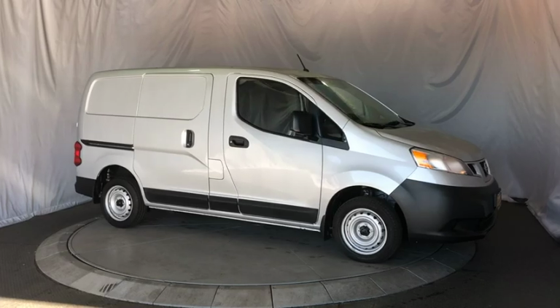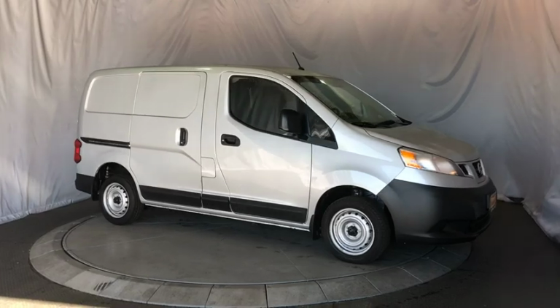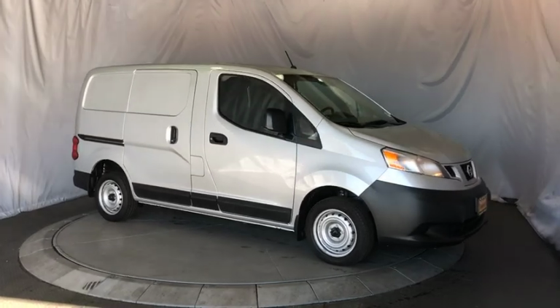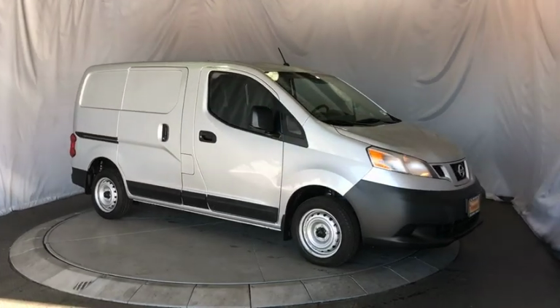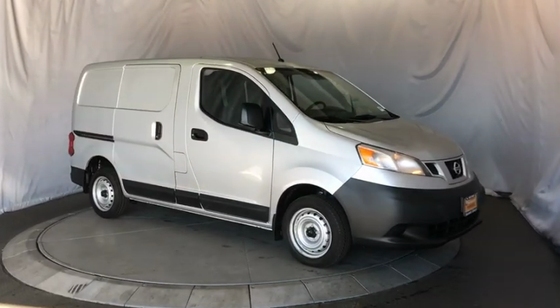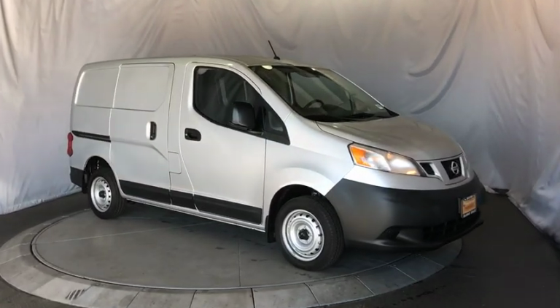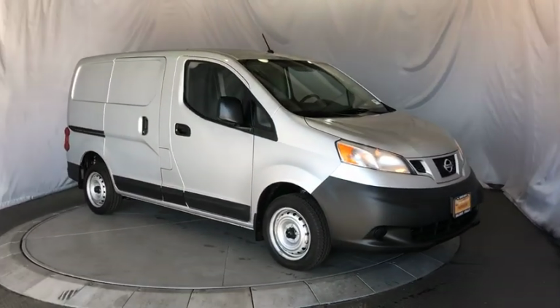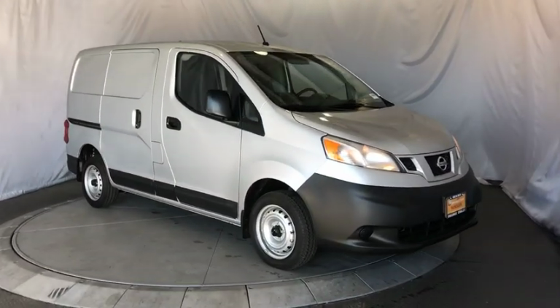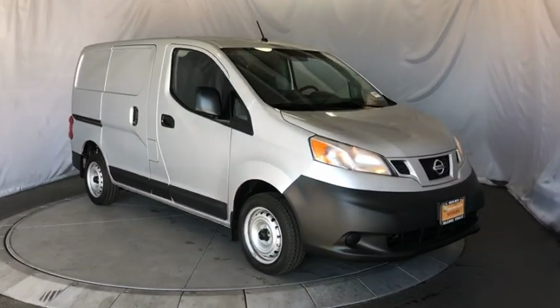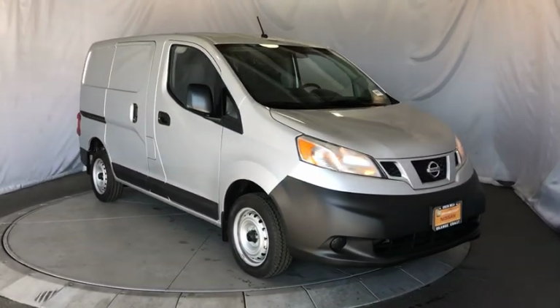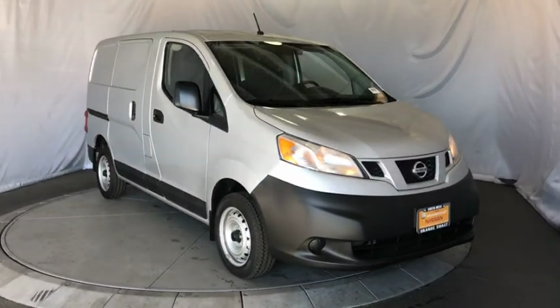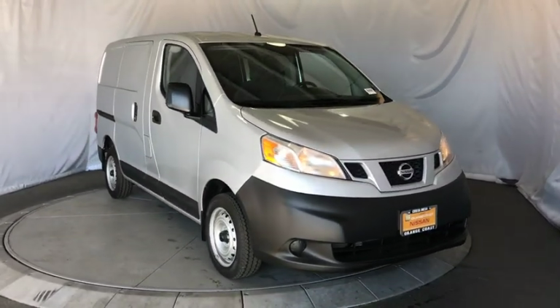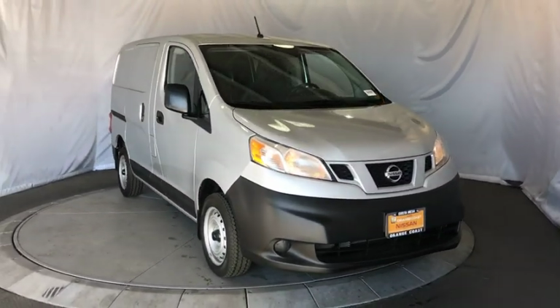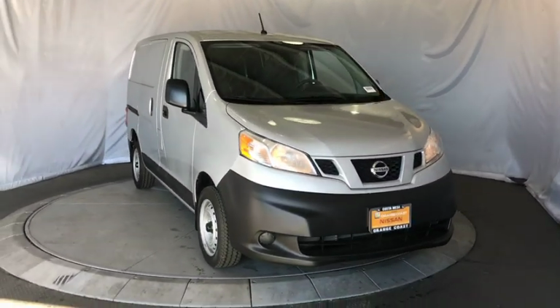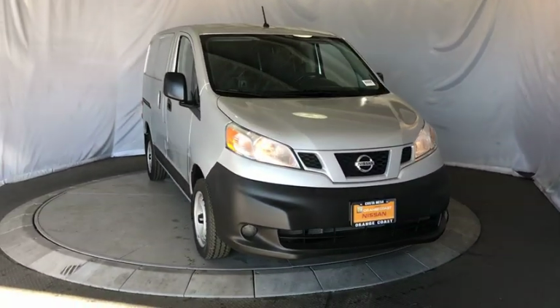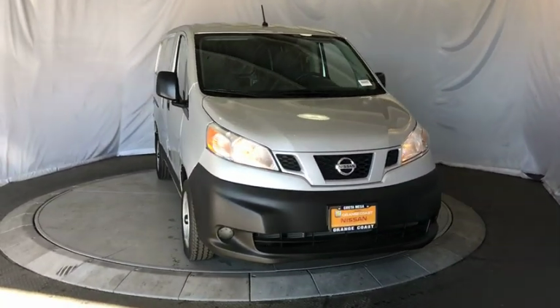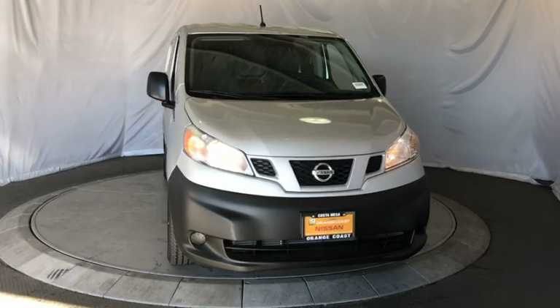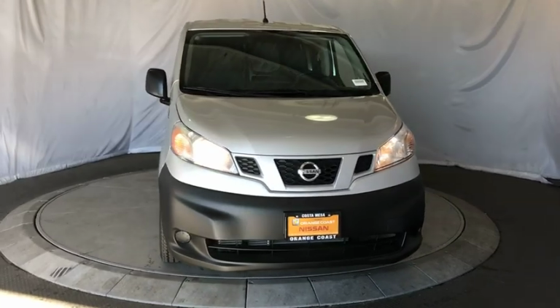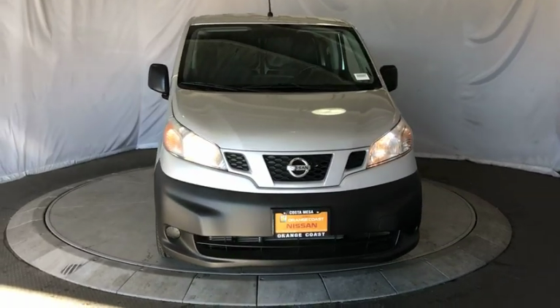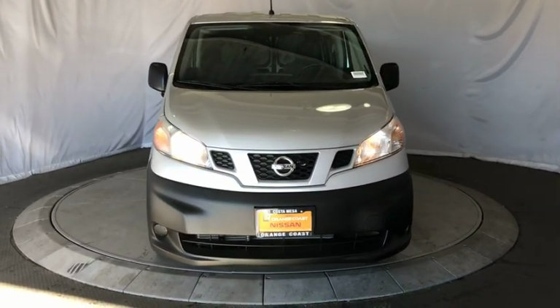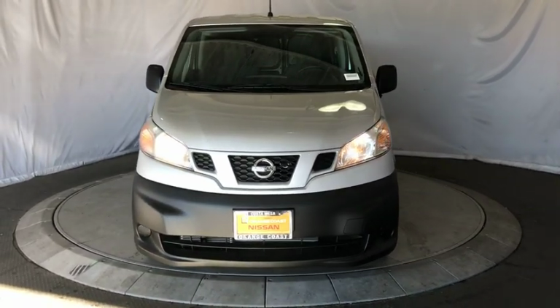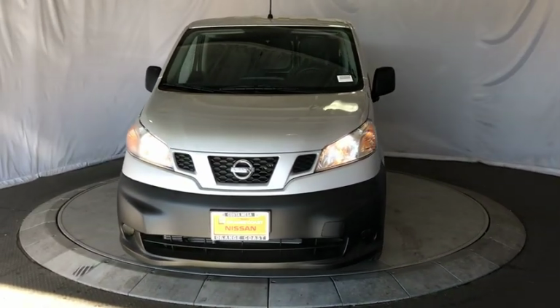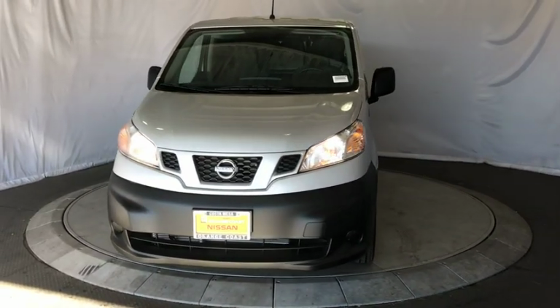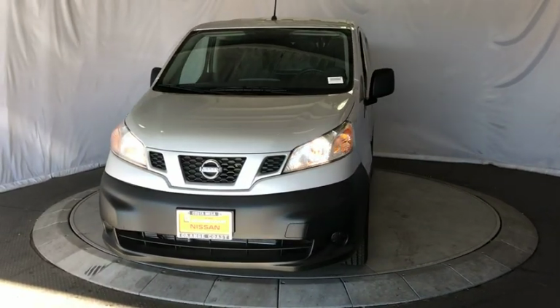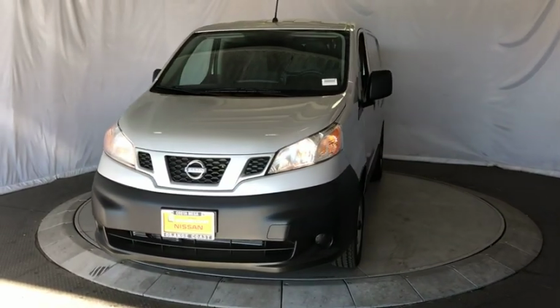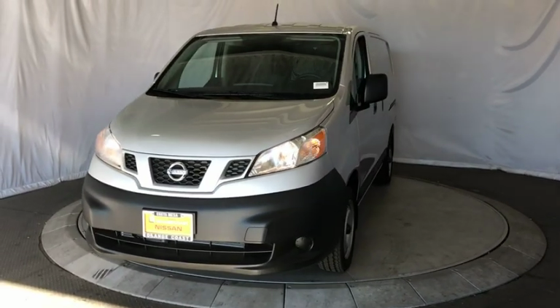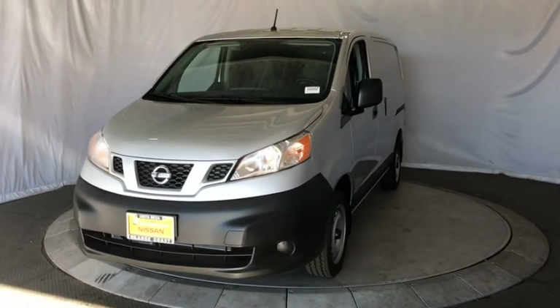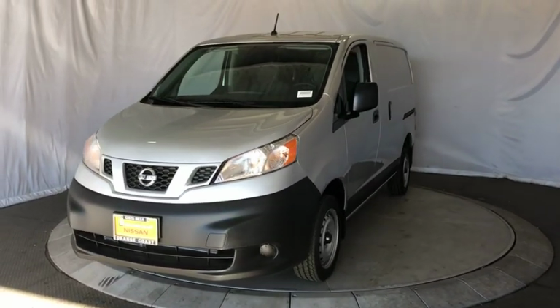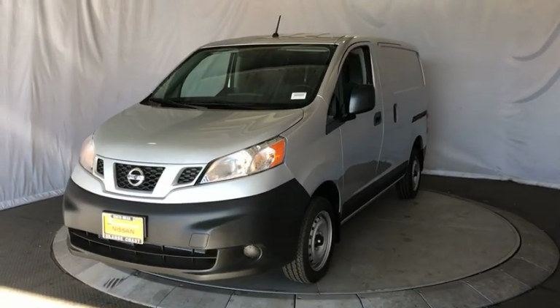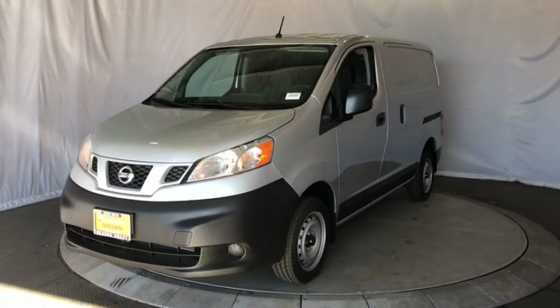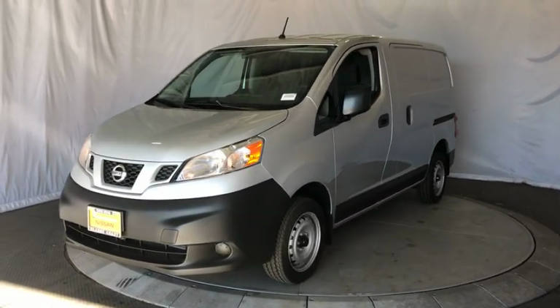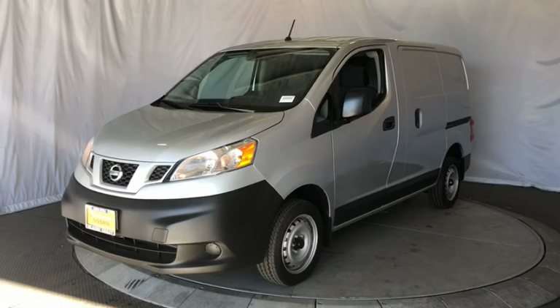2019 Nissan NV. You're a lot more than what it says on your calling card, and you need your vehicle to be more than a van. You demand innovation and versatility.